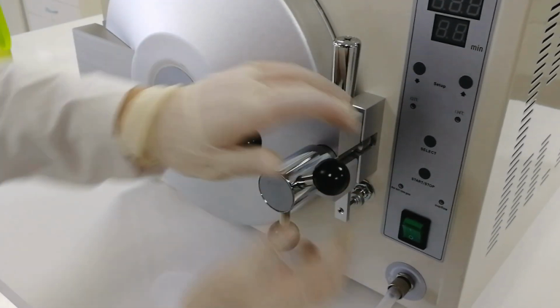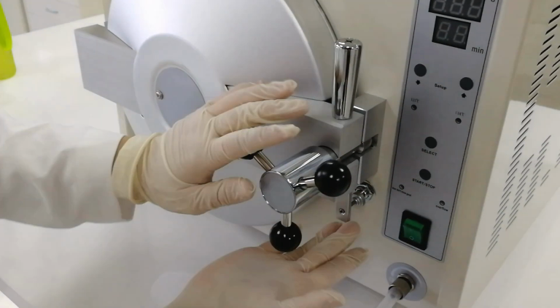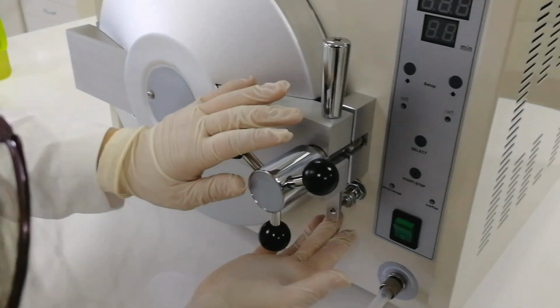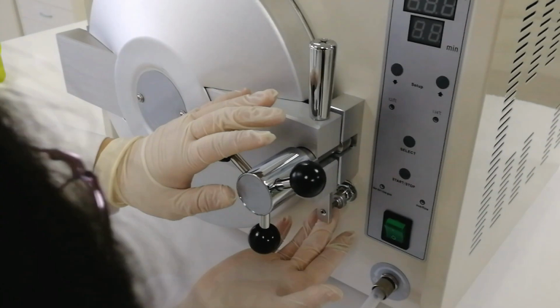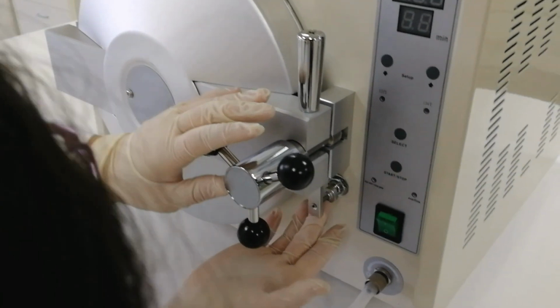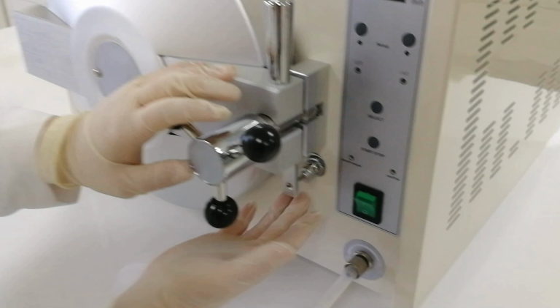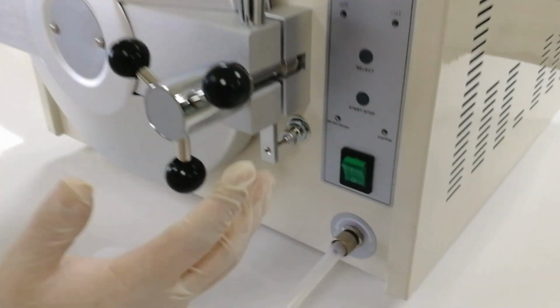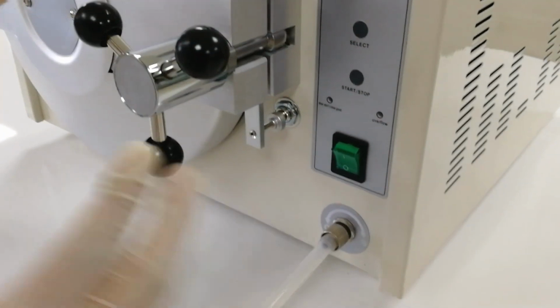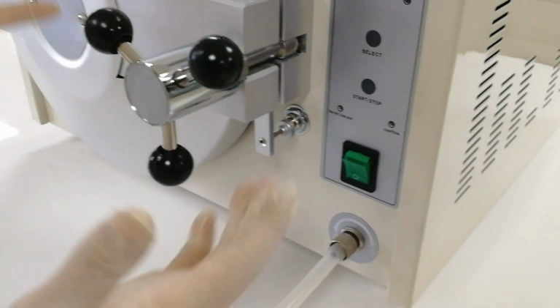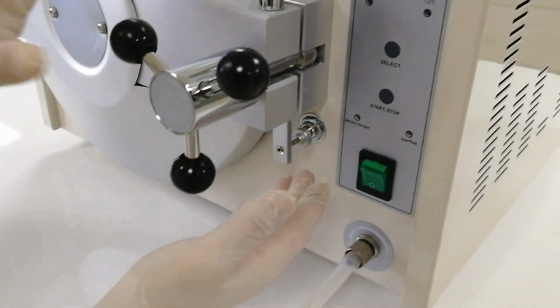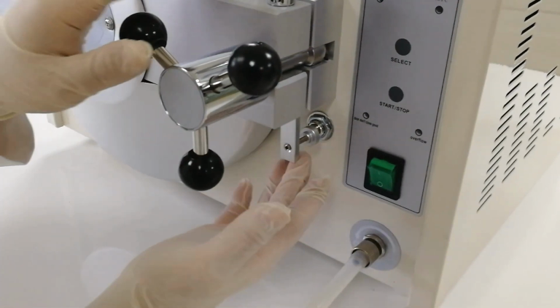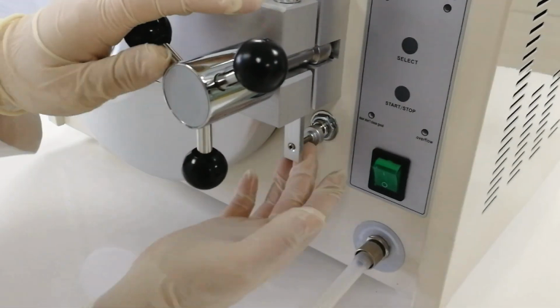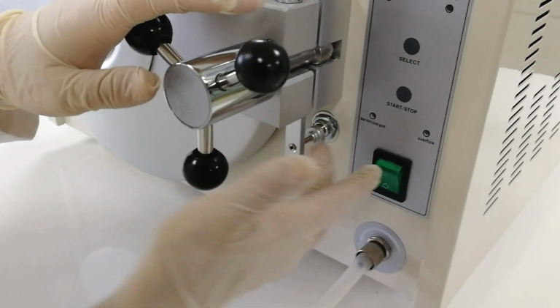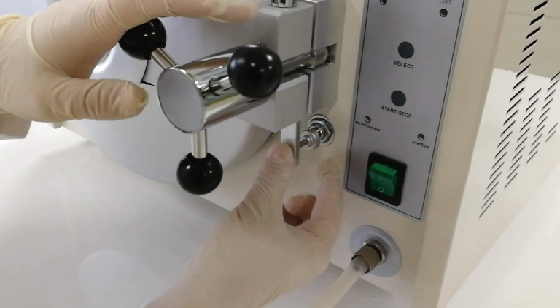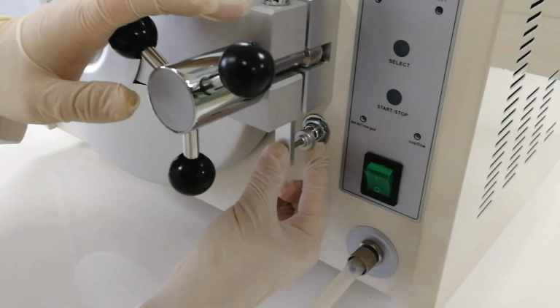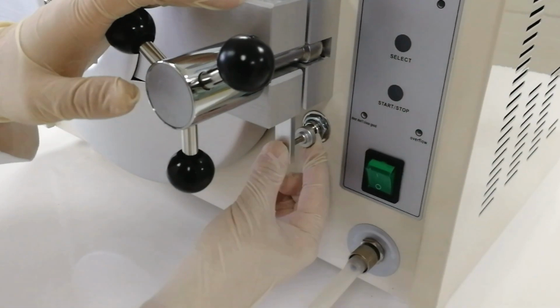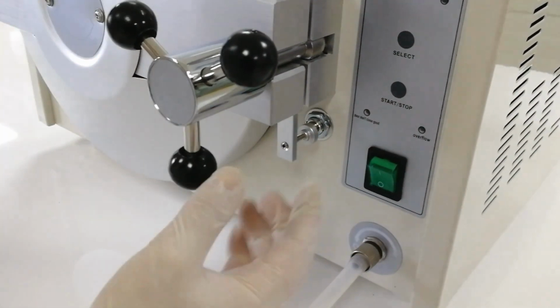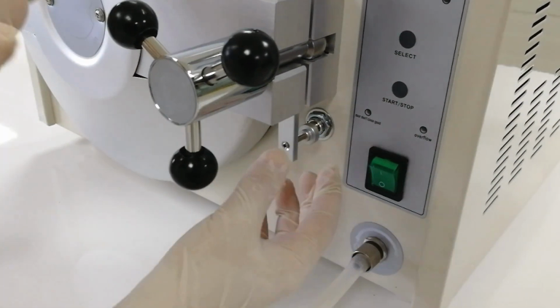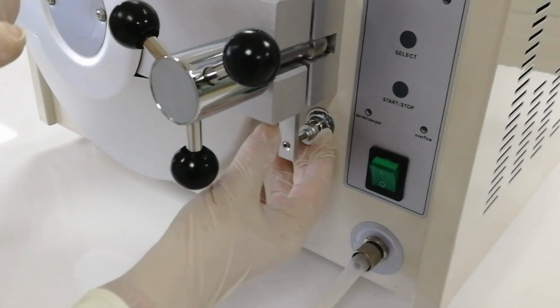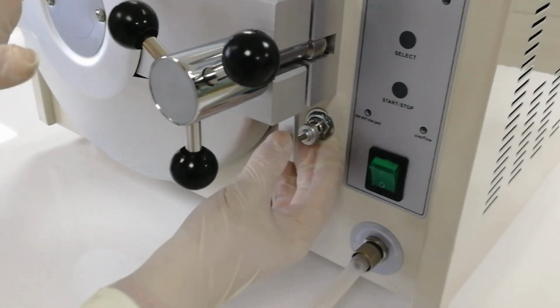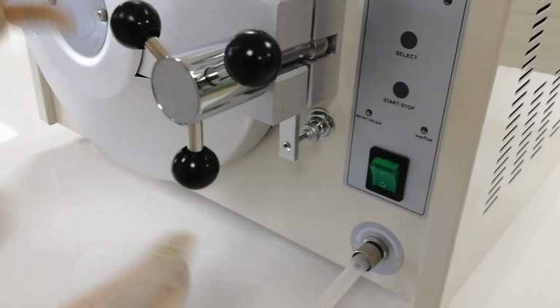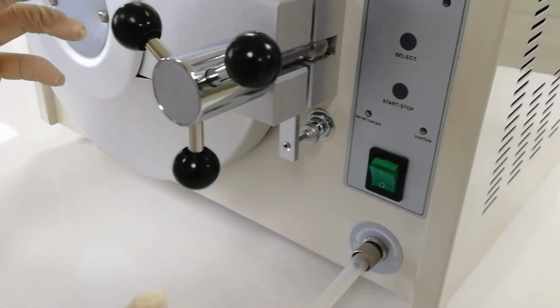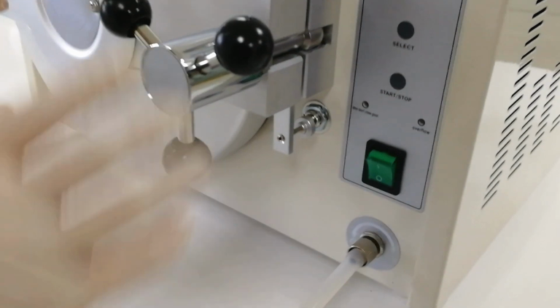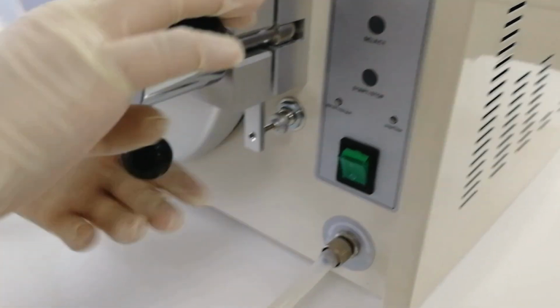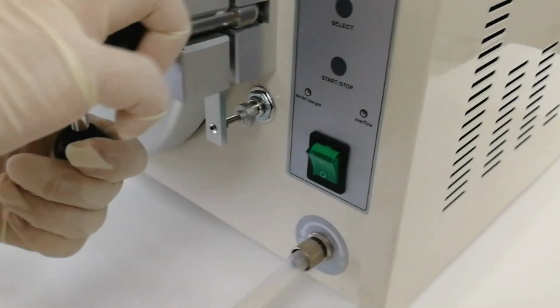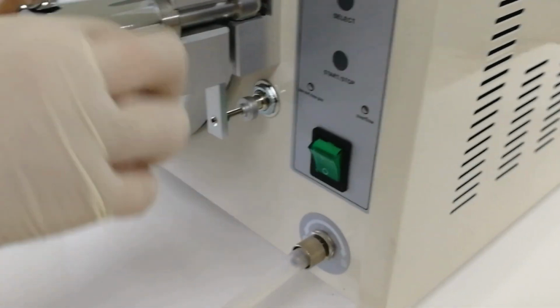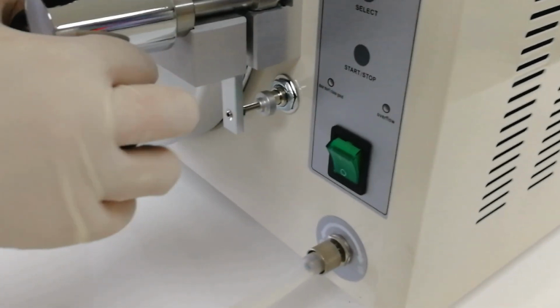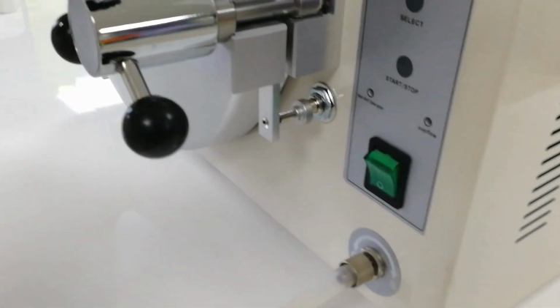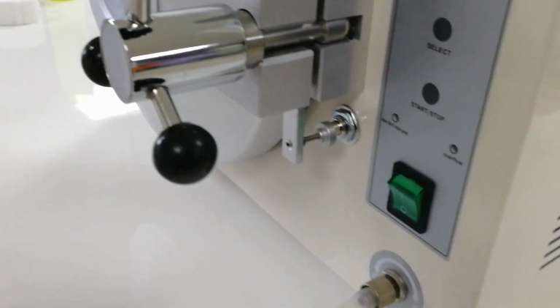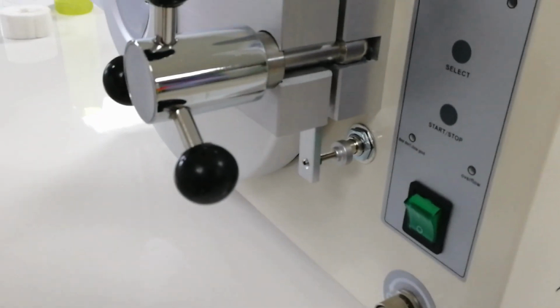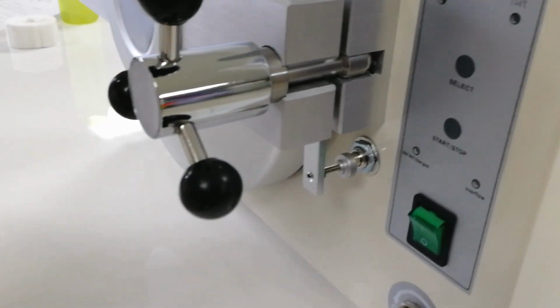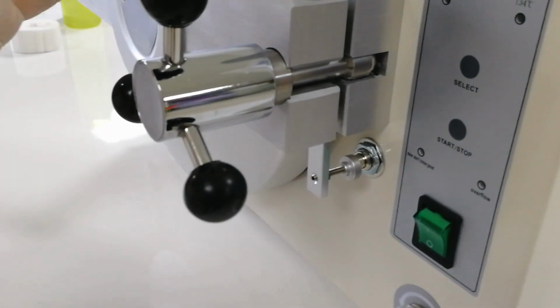Here we hear the sound of the bay as this part attaches together, then we stop. It means it's closed well.